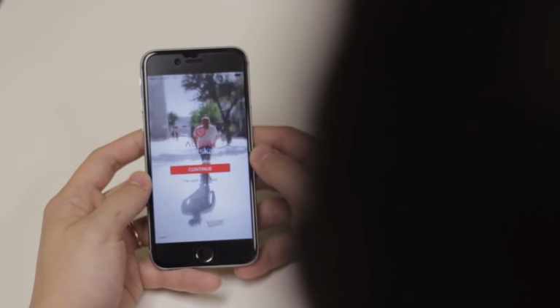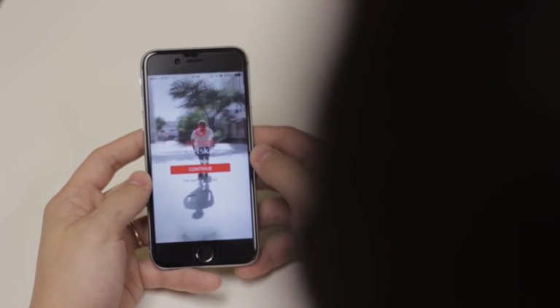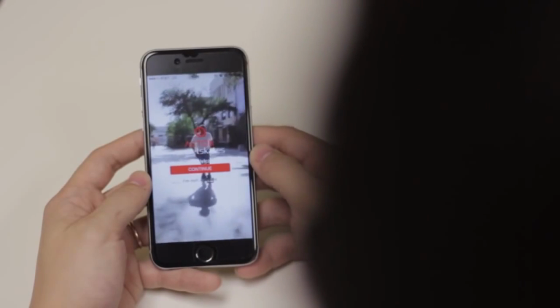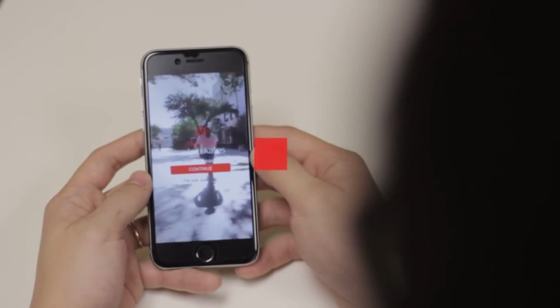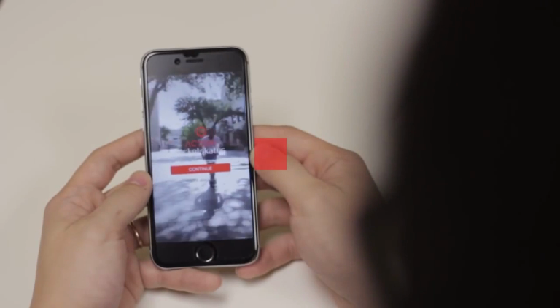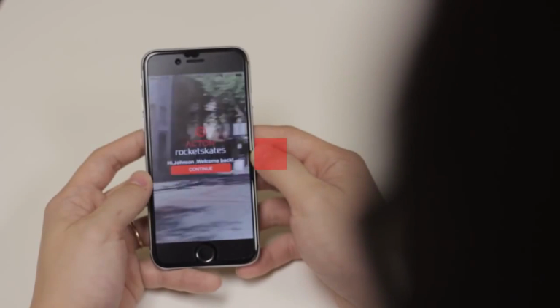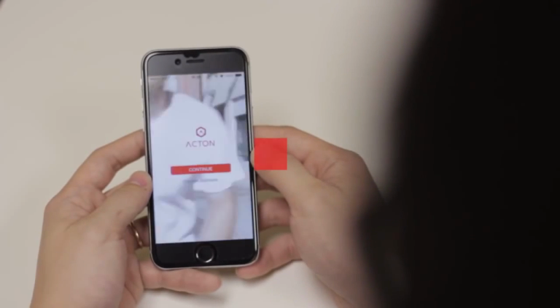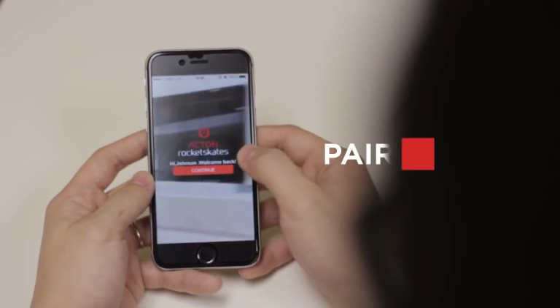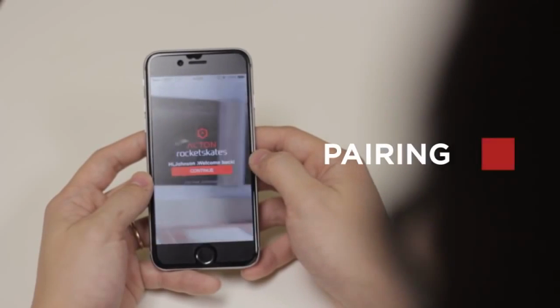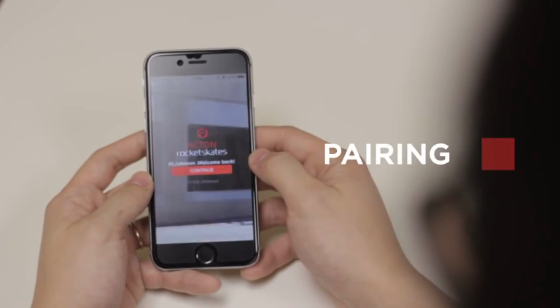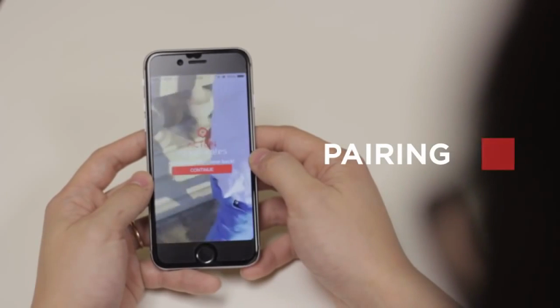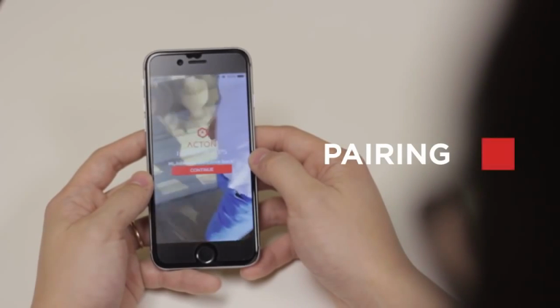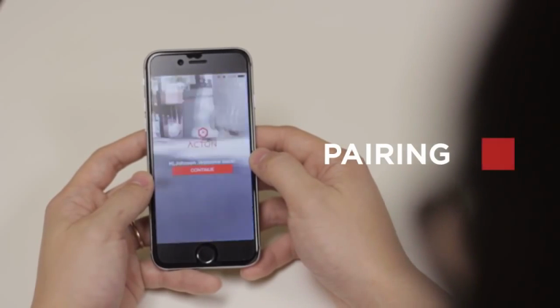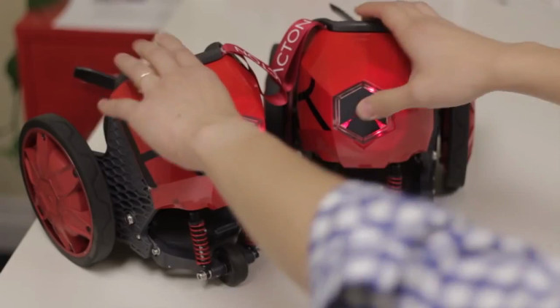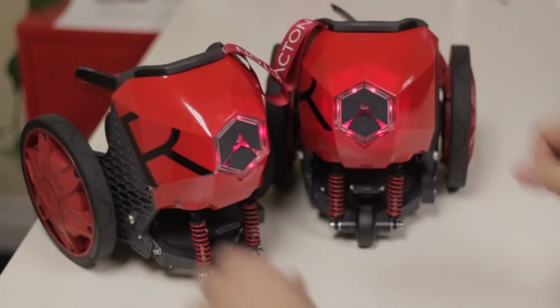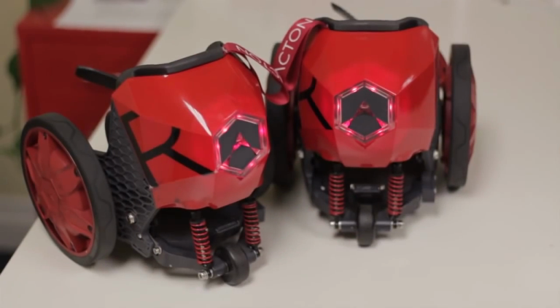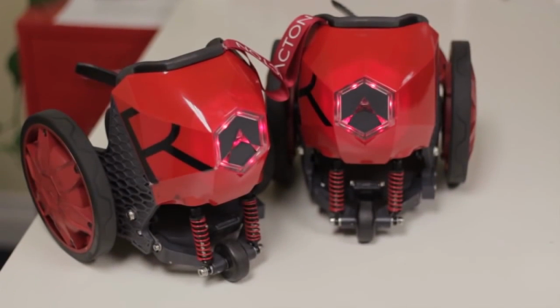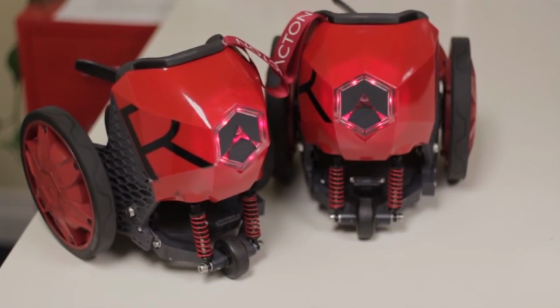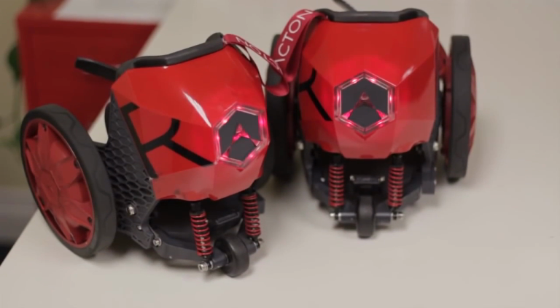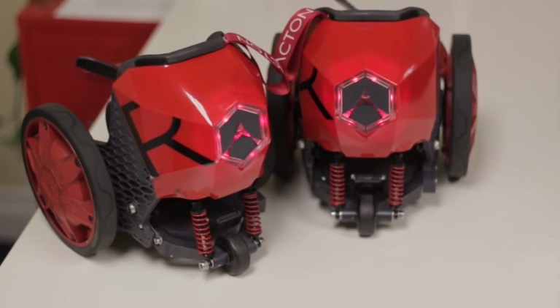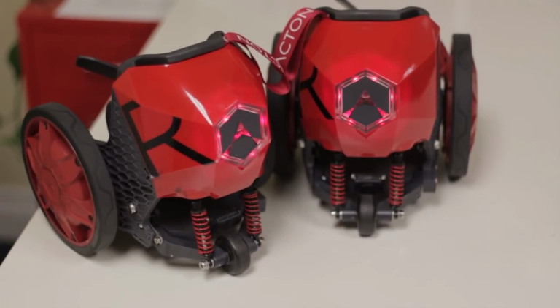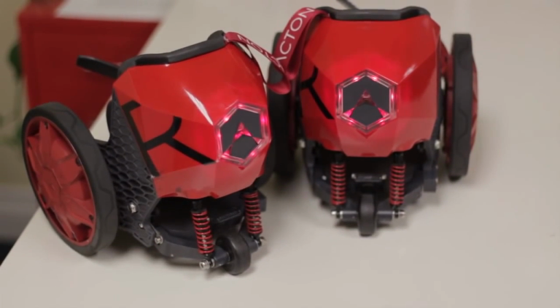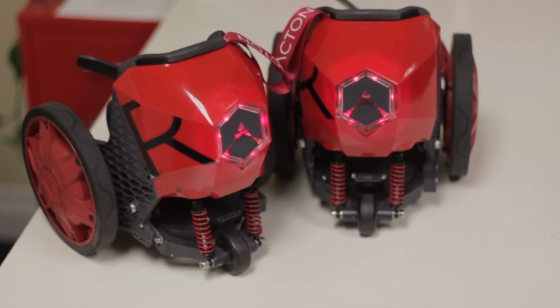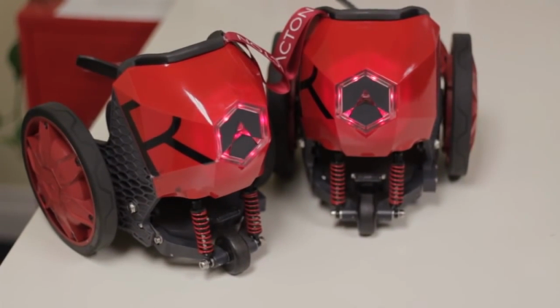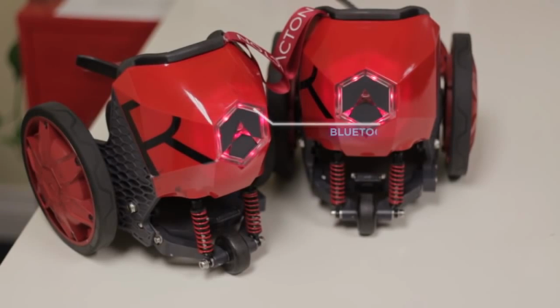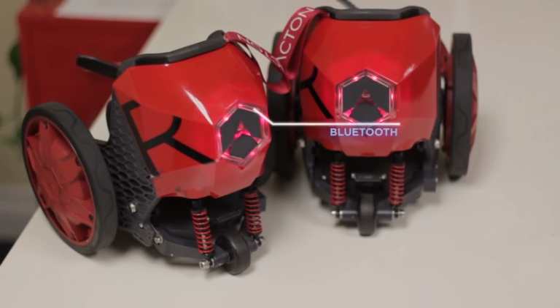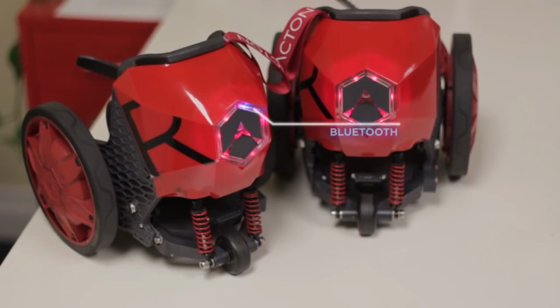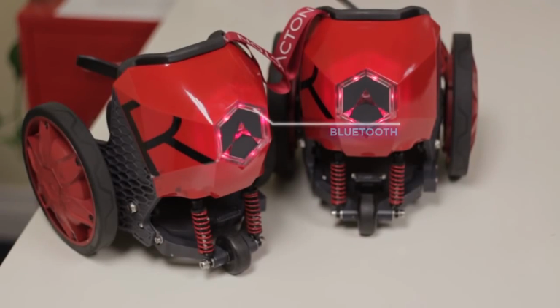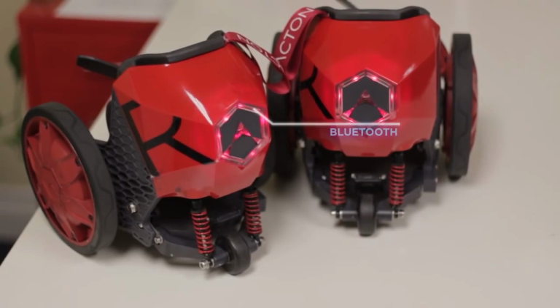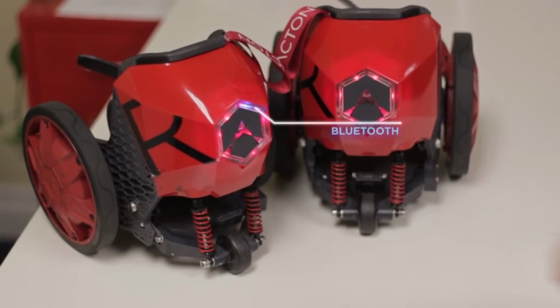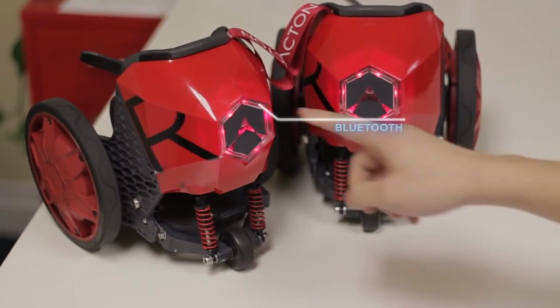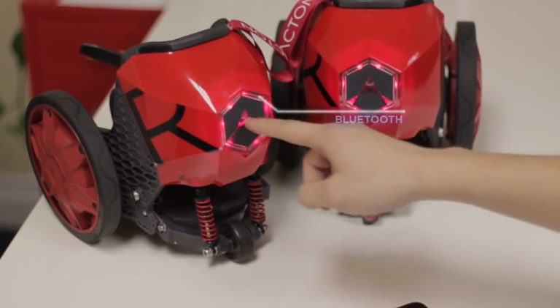Now that you're signed up, let's get your Rocketskates paired with your phone. Press the buttons on the back of your Rocketskates to turn them on. A small blue light will blink — that's our Bluetooth.